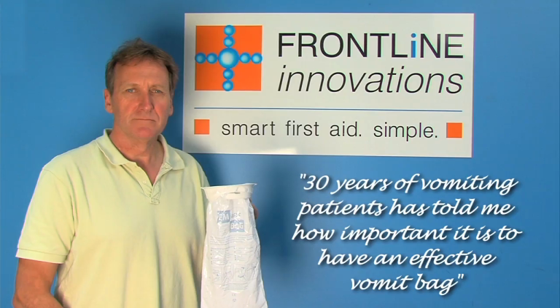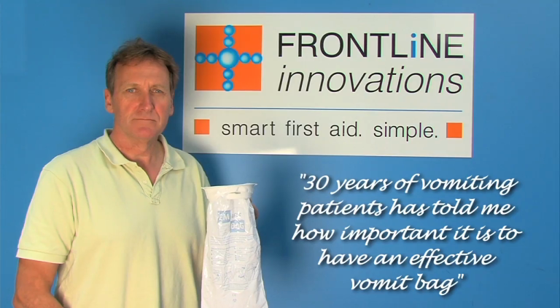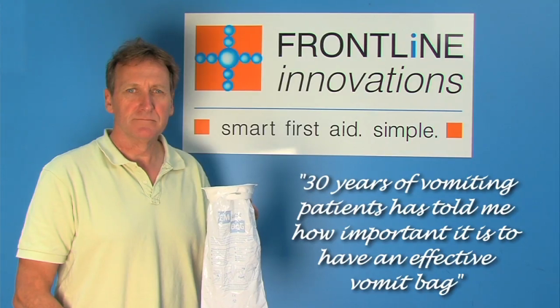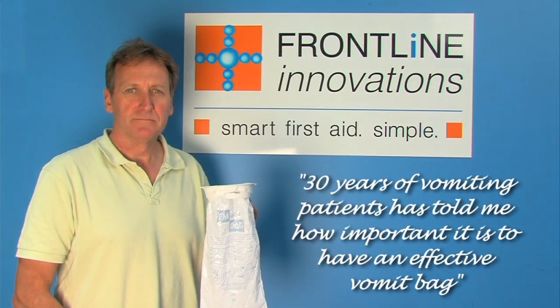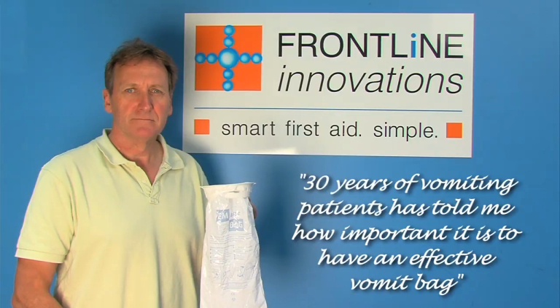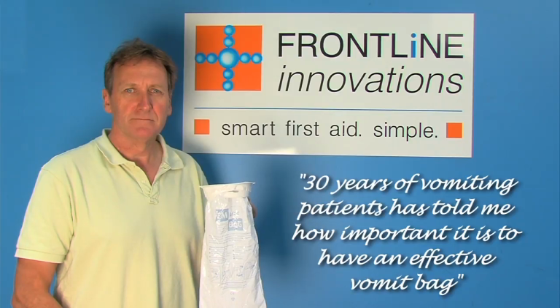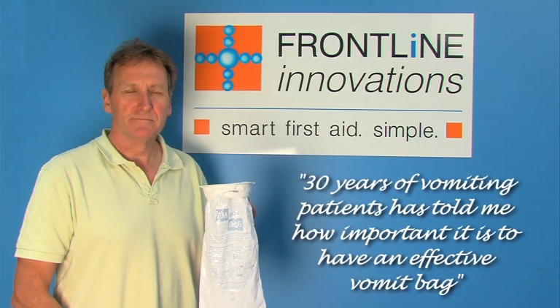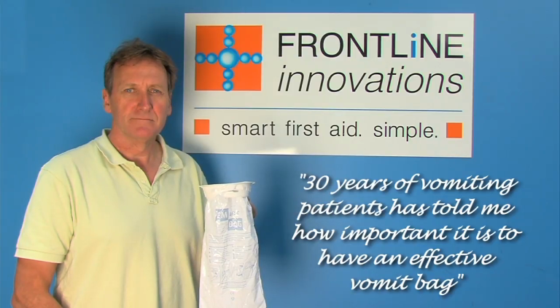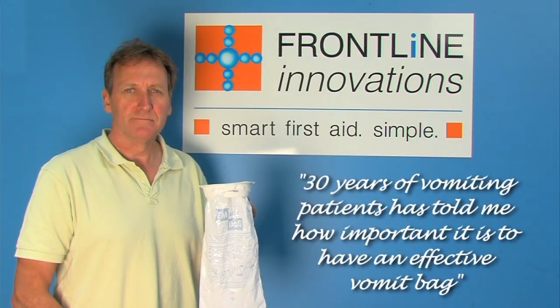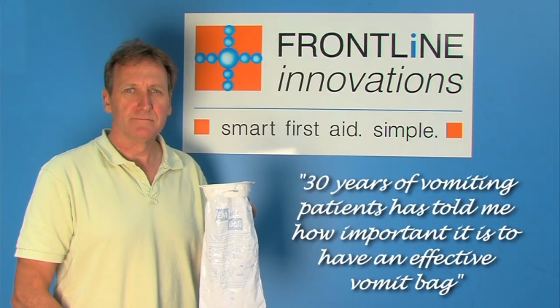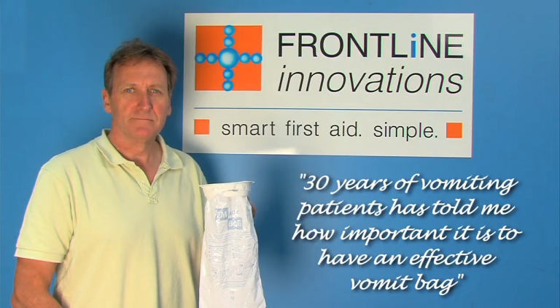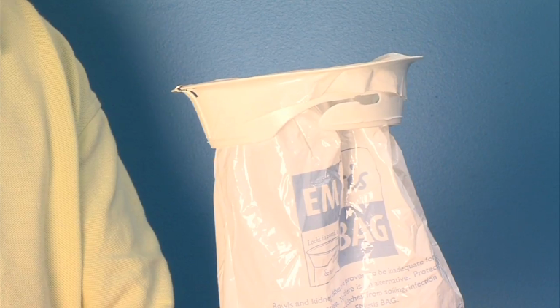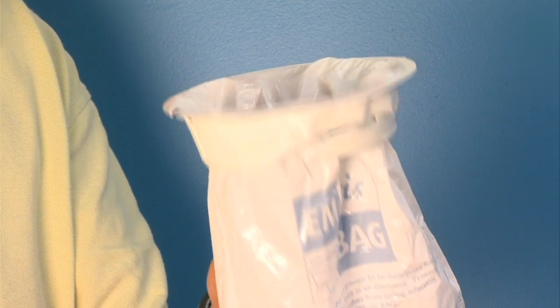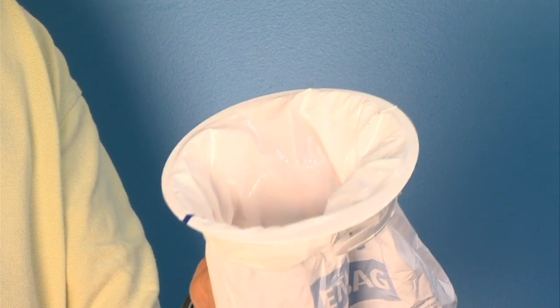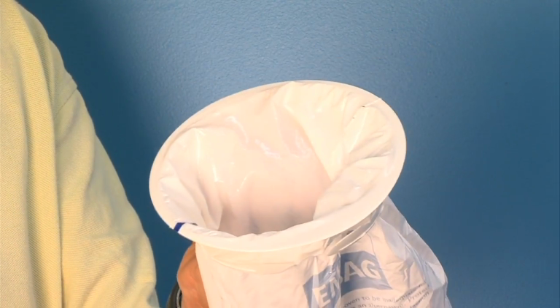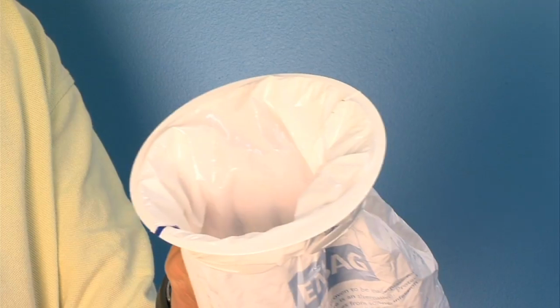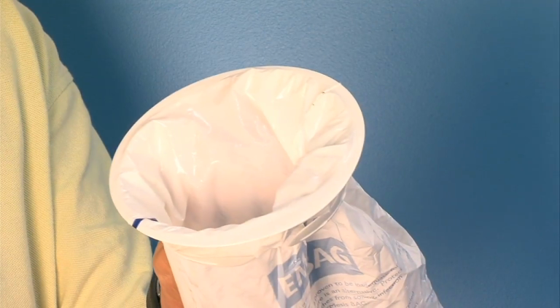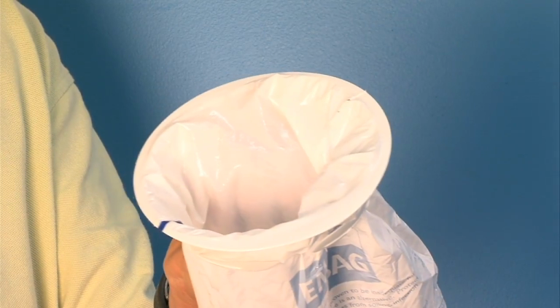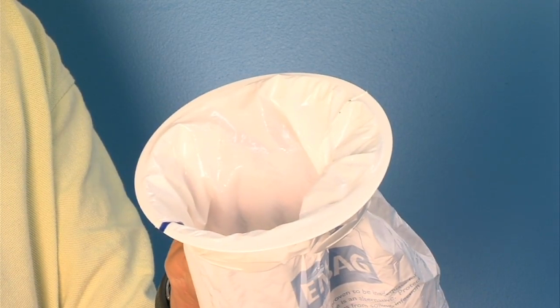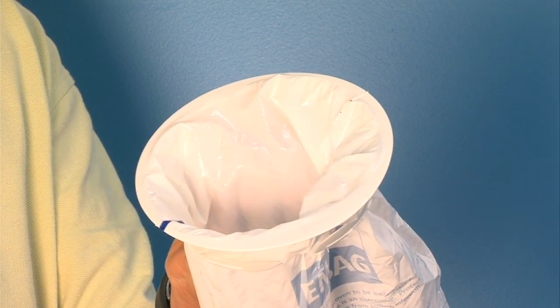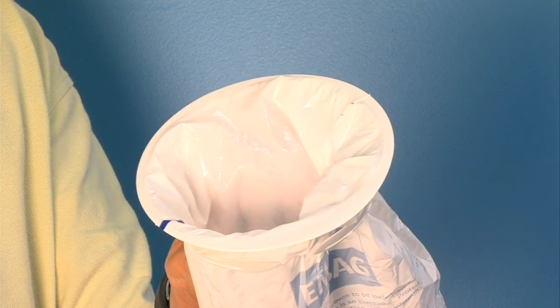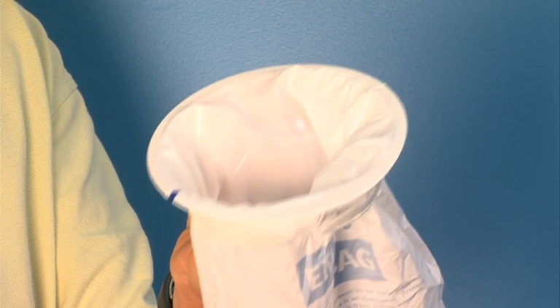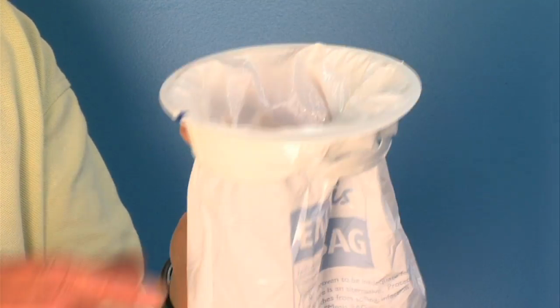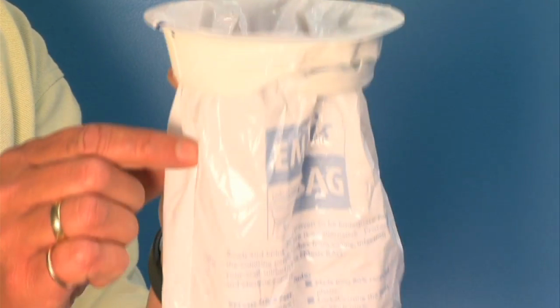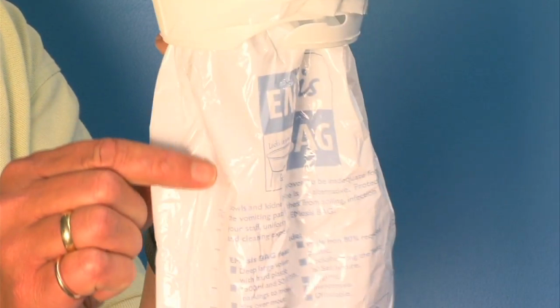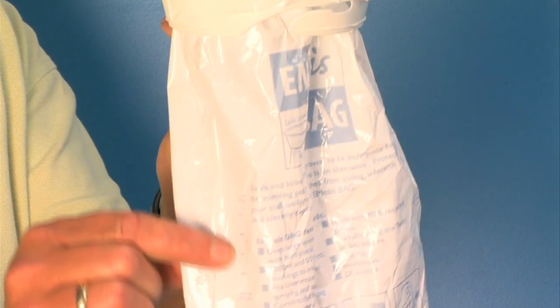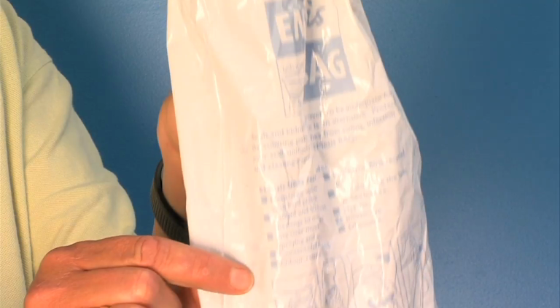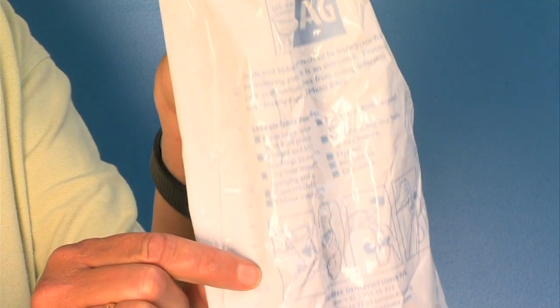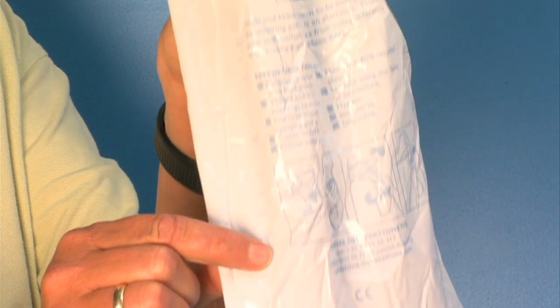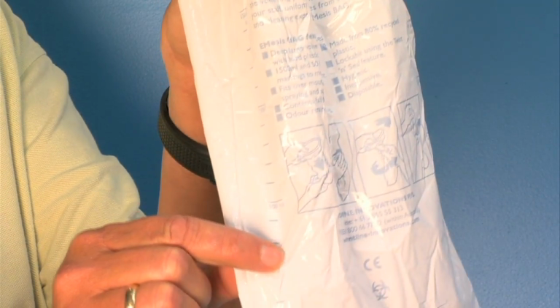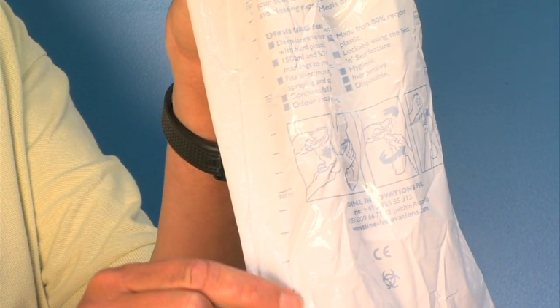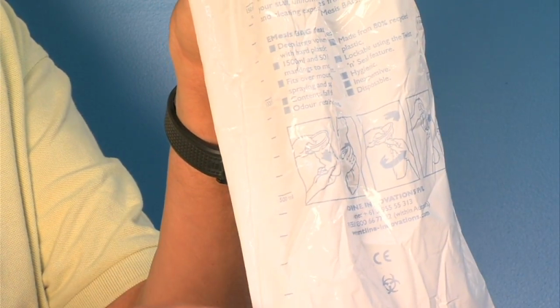30 years of vomiting patients has told me how important it is to have an effective vomit bag. Our bag has a hard rim, which means that it's always open and ready to use in a hurry. It has millilitre markings along the side of the bag, allowing medical staff to monitor a patient's waste volume.